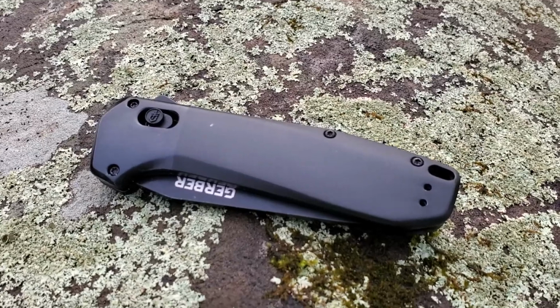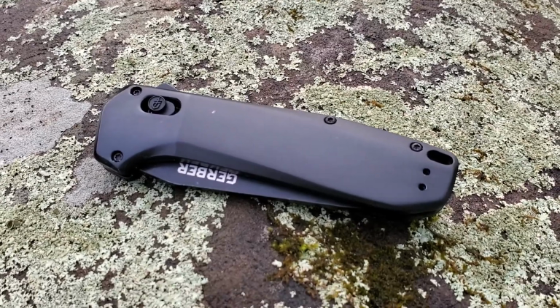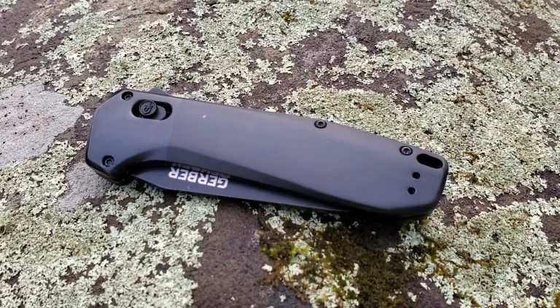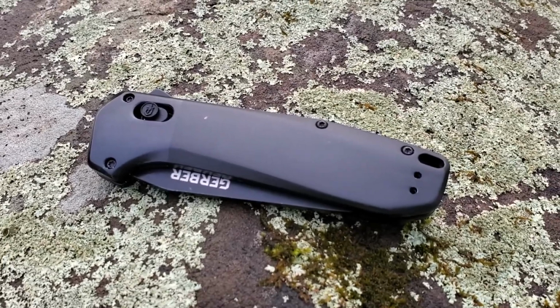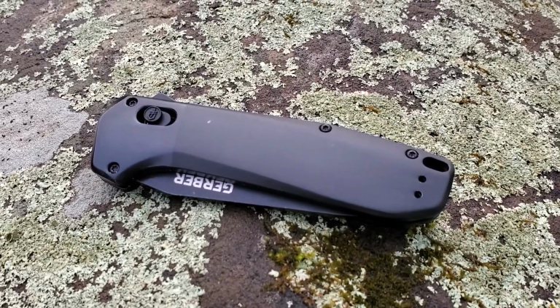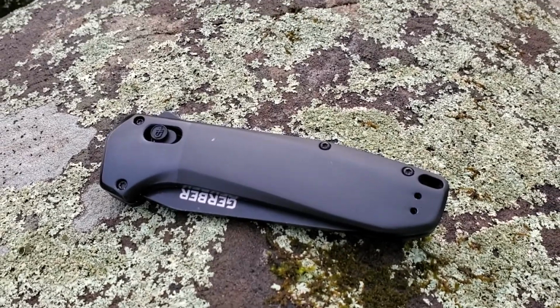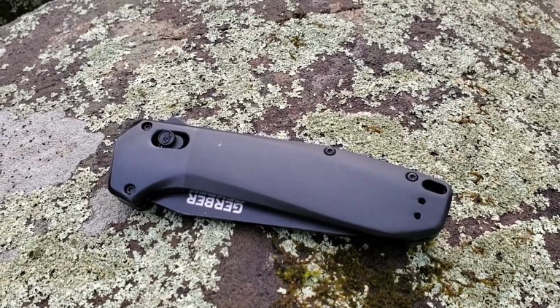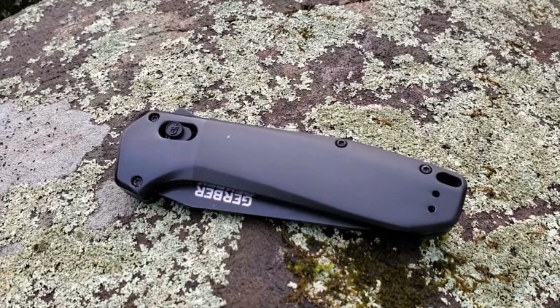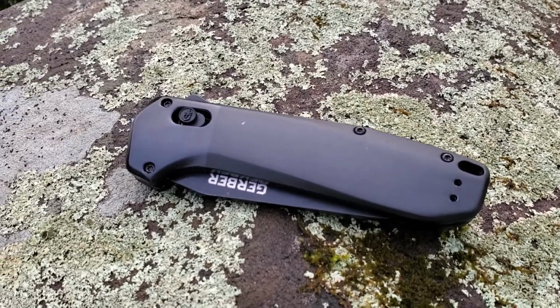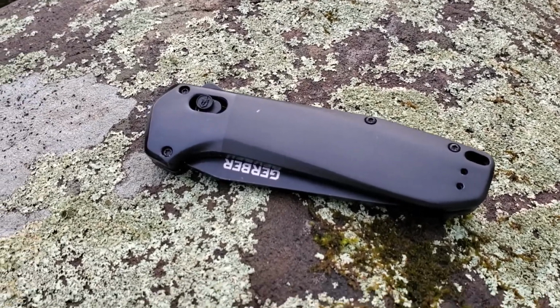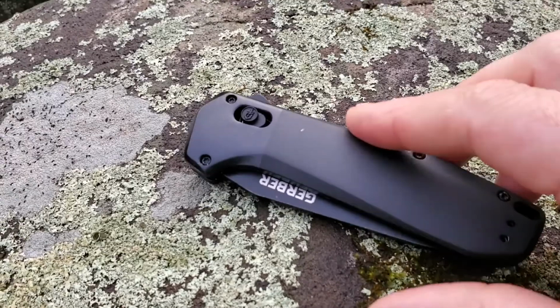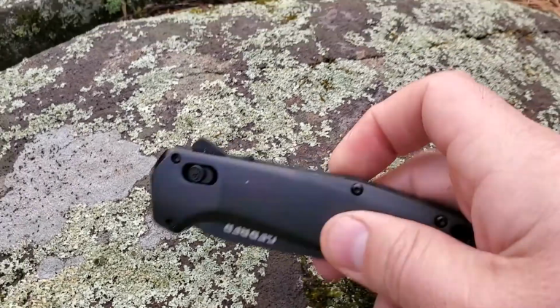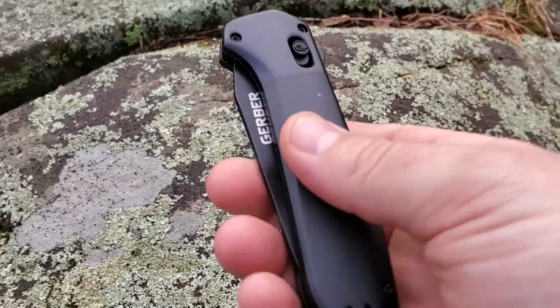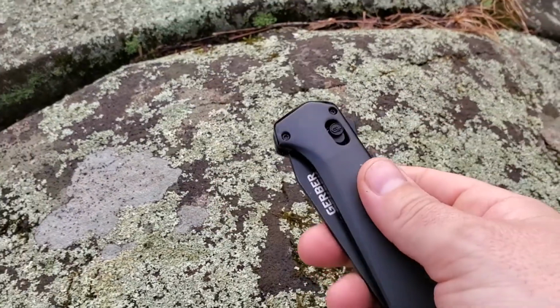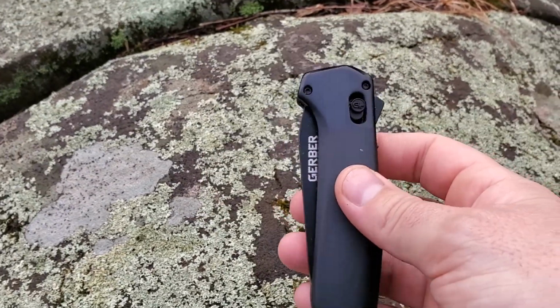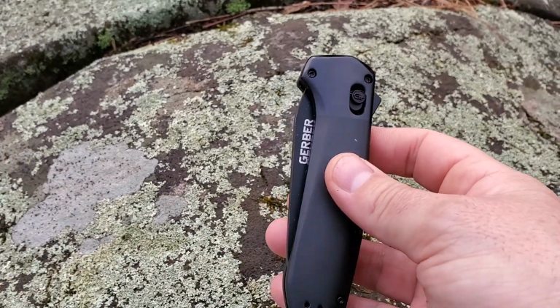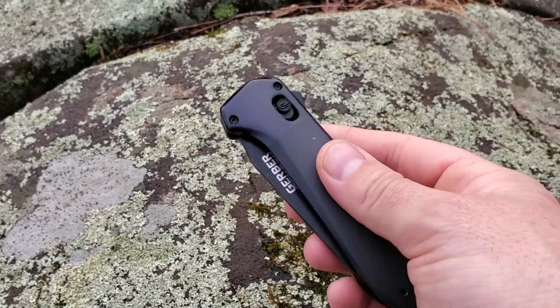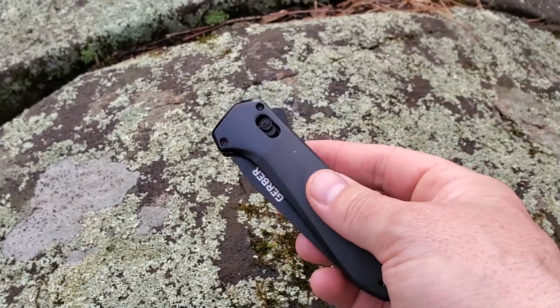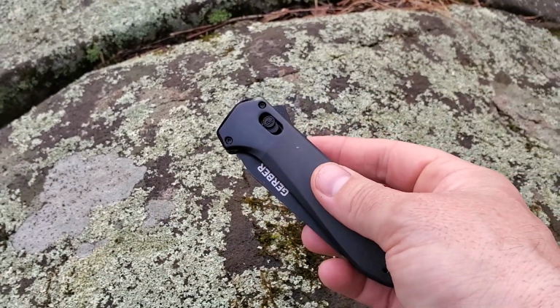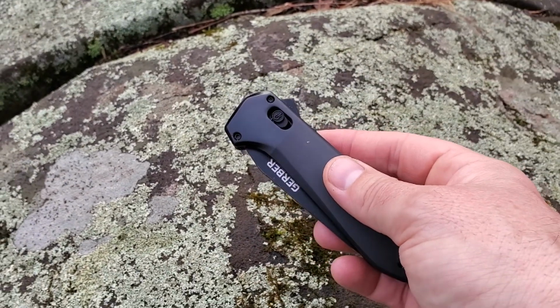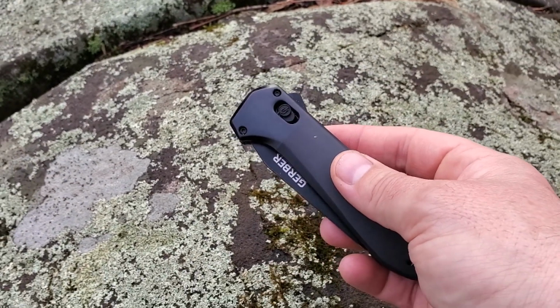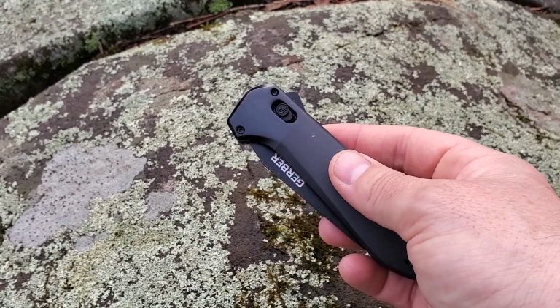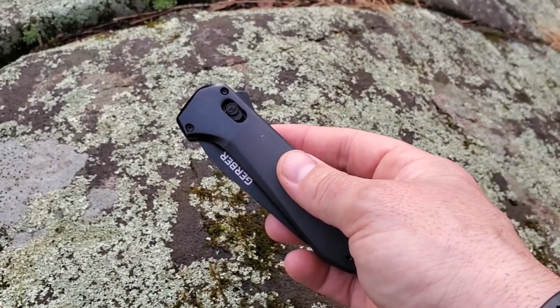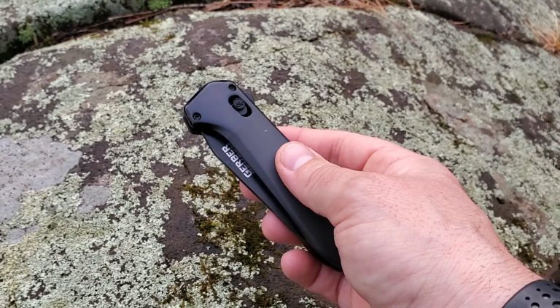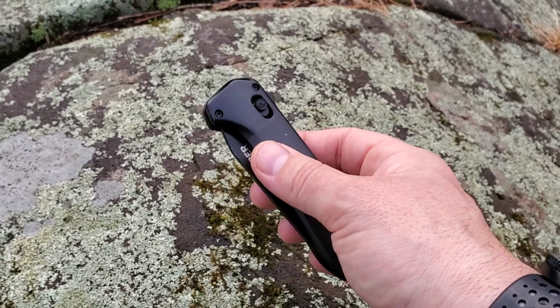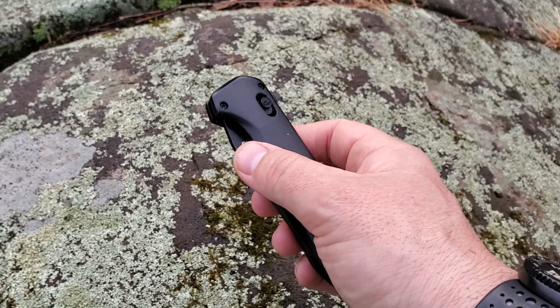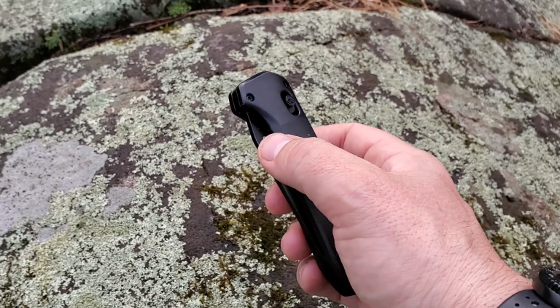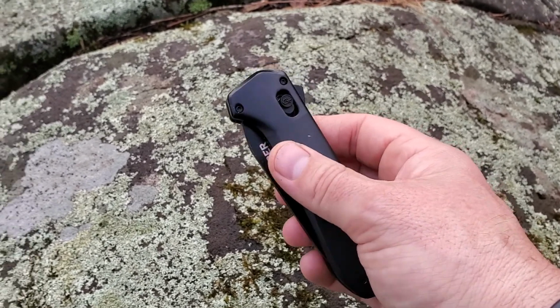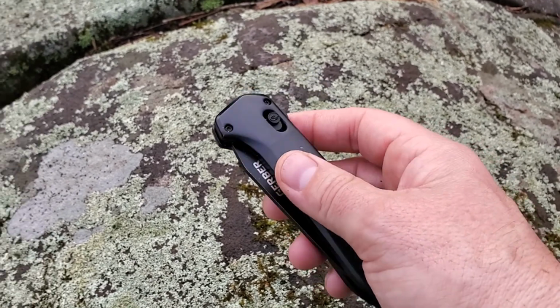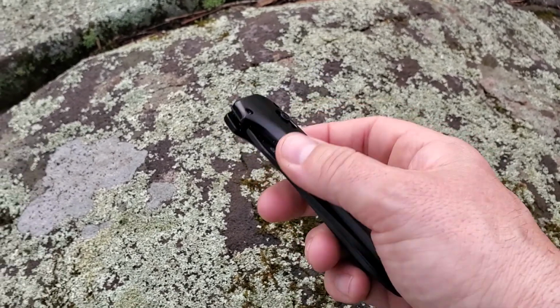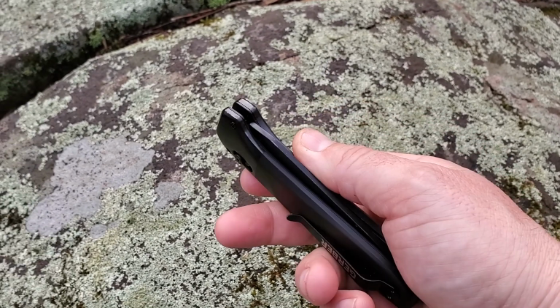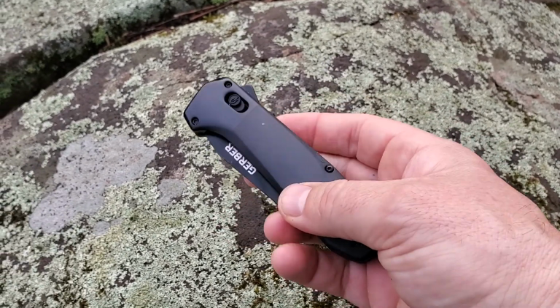This is a quick look at the Gerber Highbrow knife. It's a kind of folding or flip knife — you could also argue it's kind of an assisted flip knife, as it's got a bit of a spring mechanism.